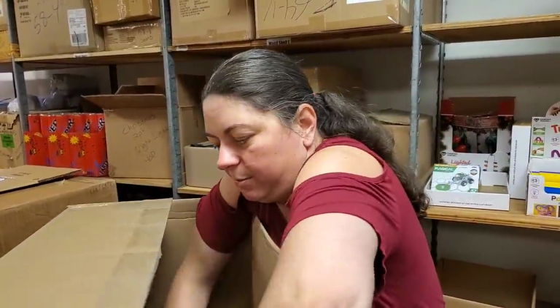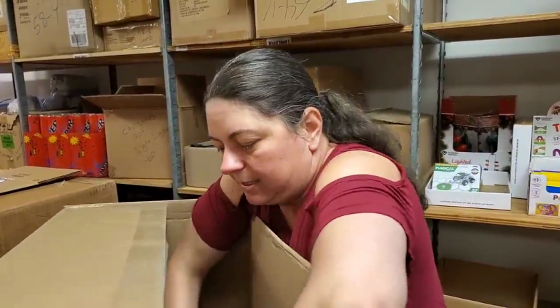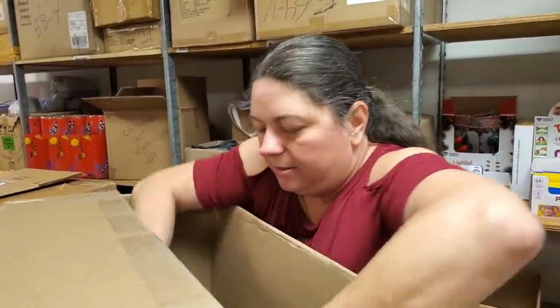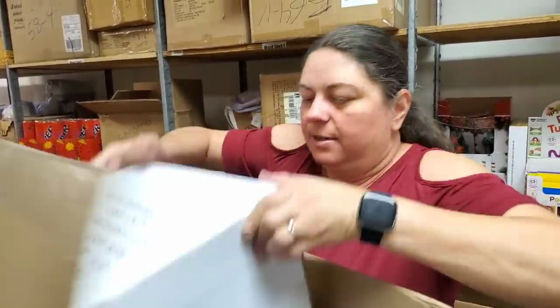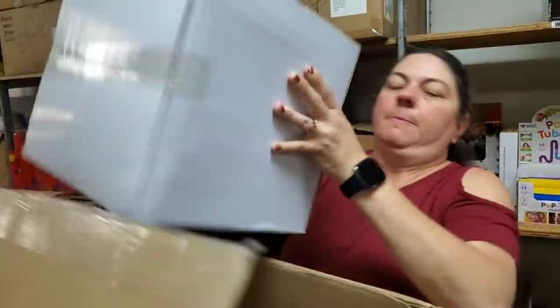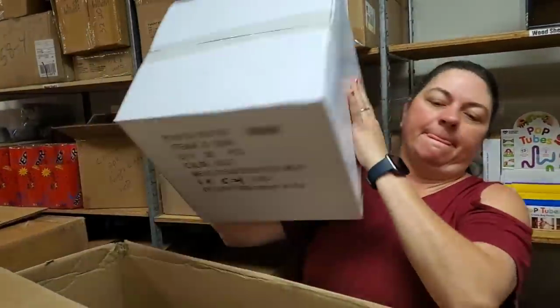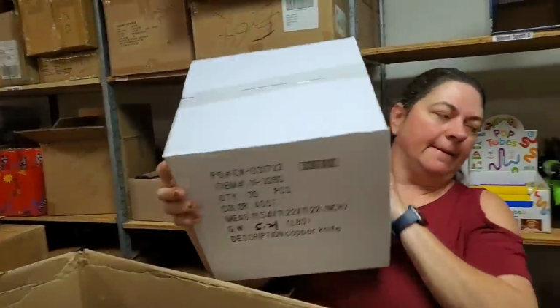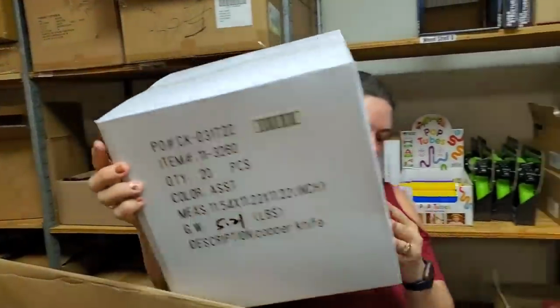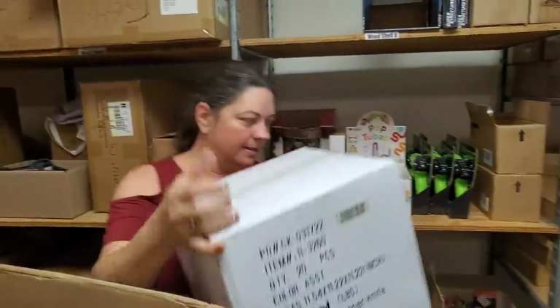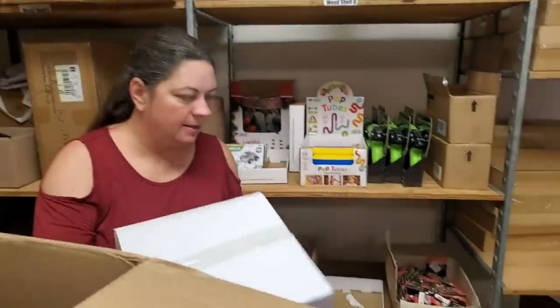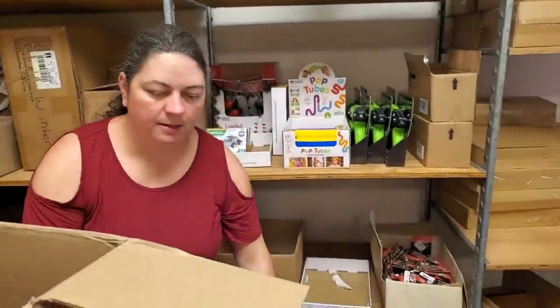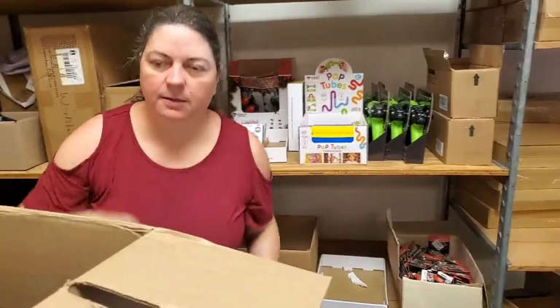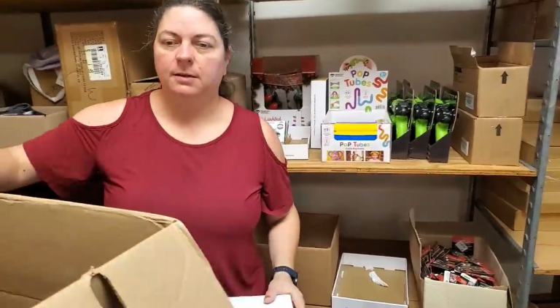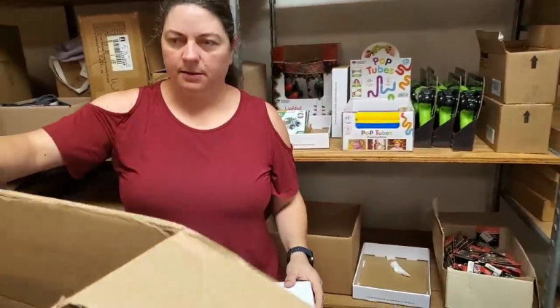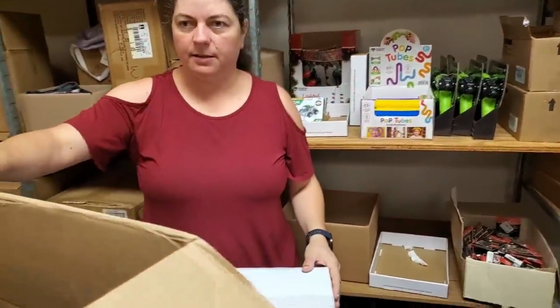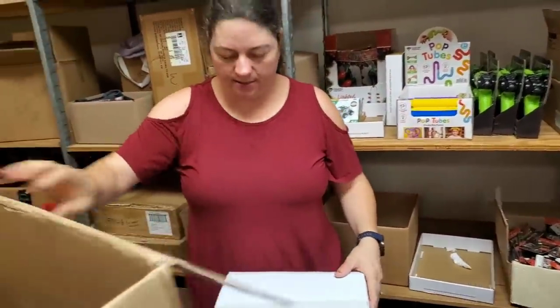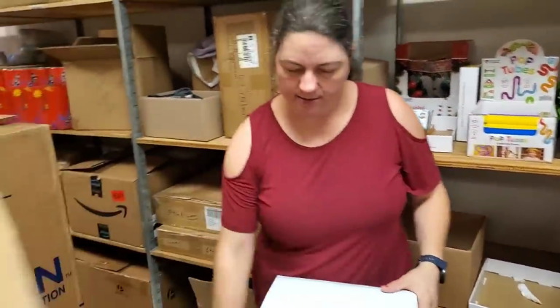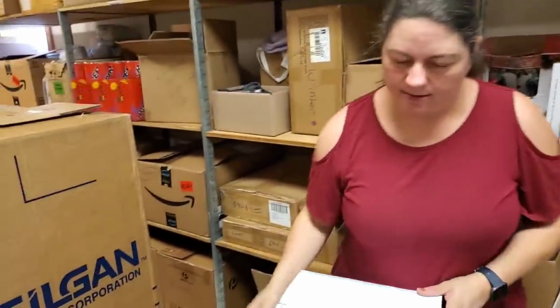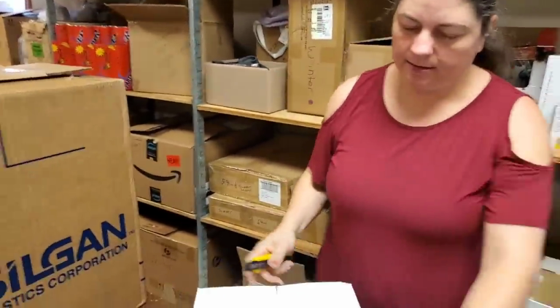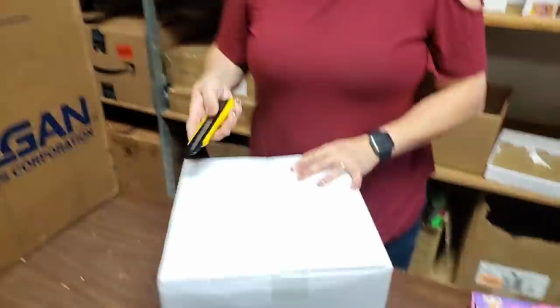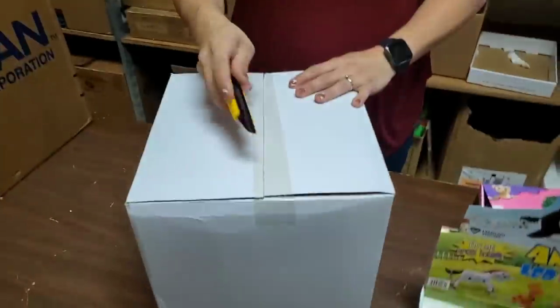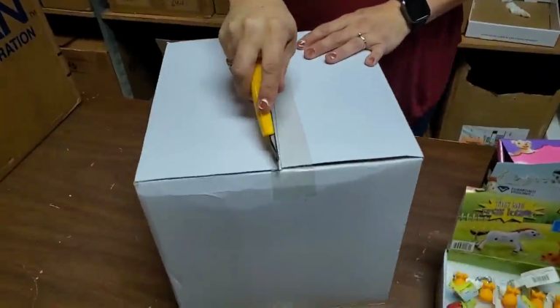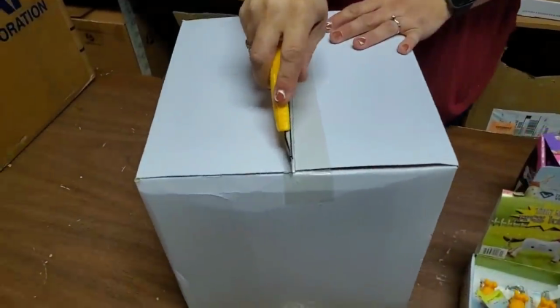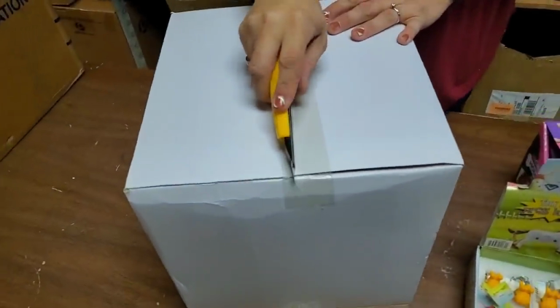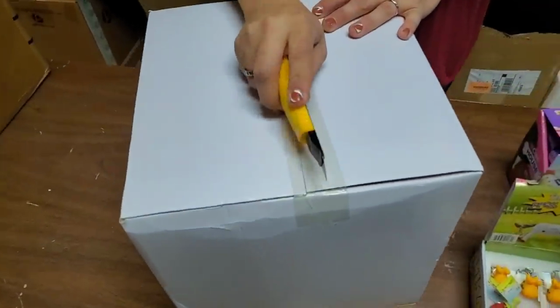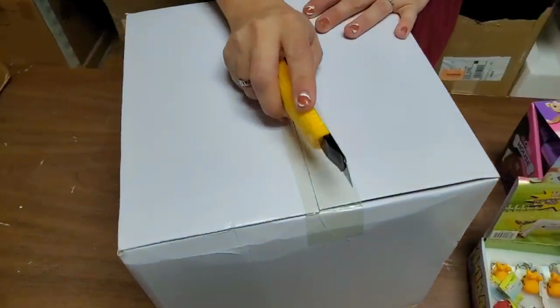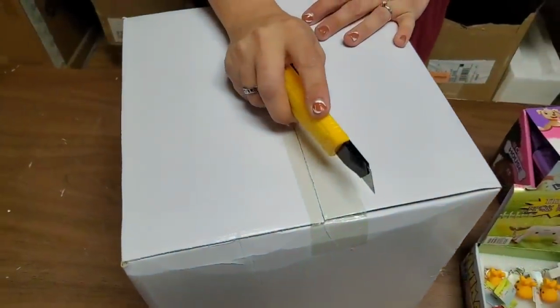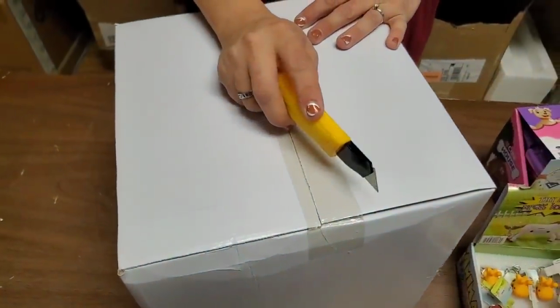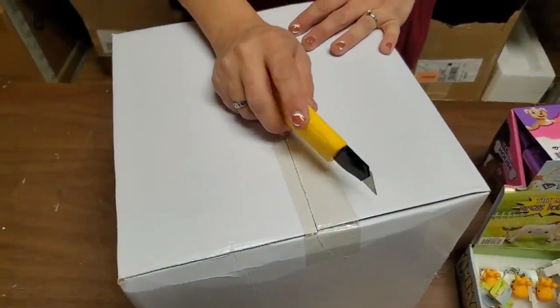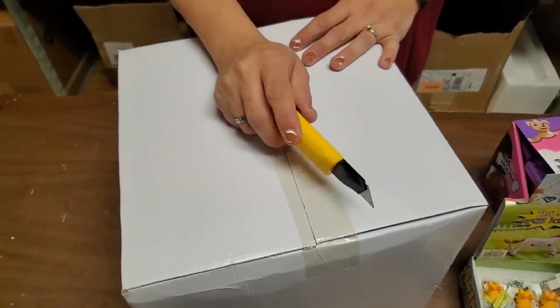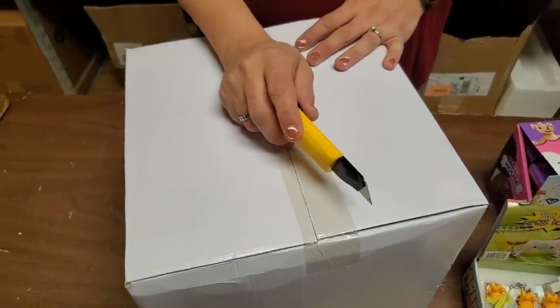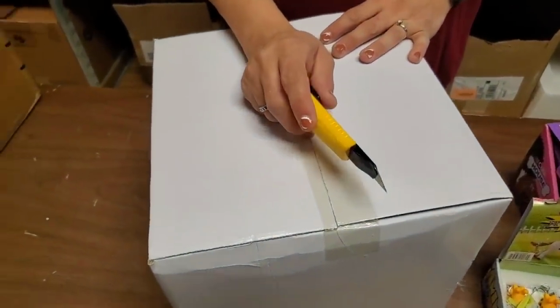One more box in here. Did that box just make a screaming noise as it fell to the floor? No, I did. Ta-da!